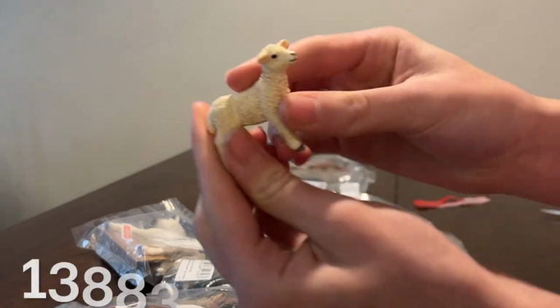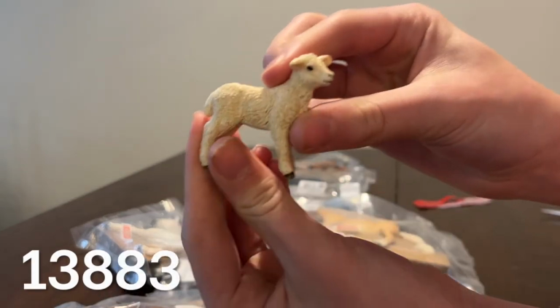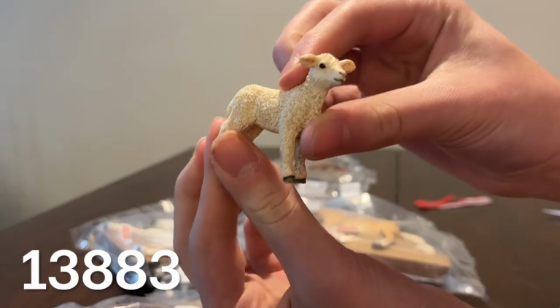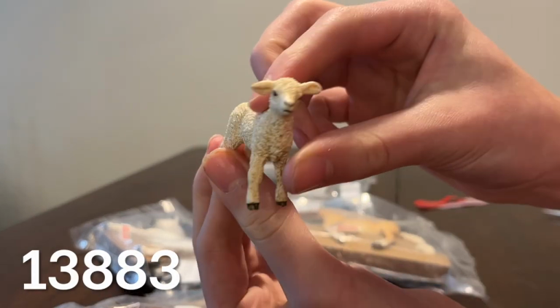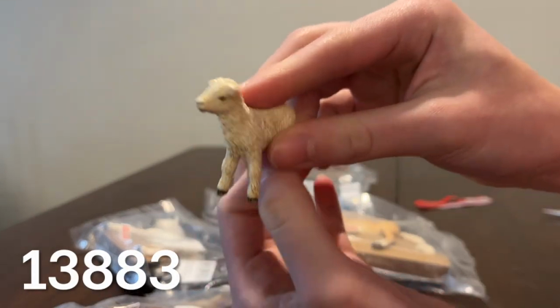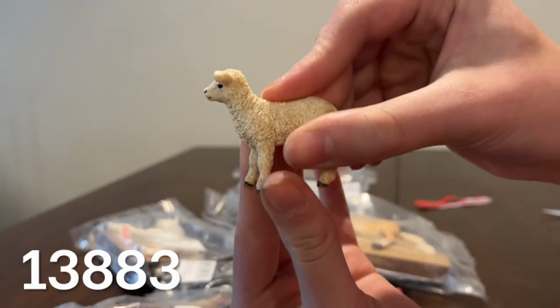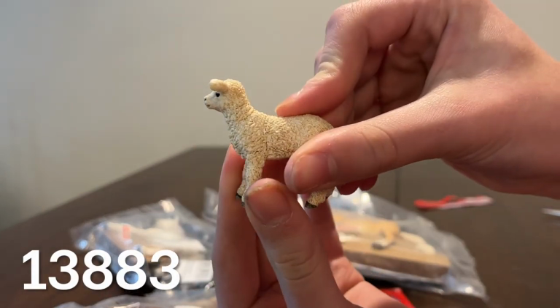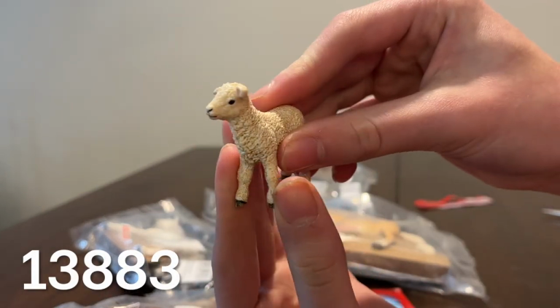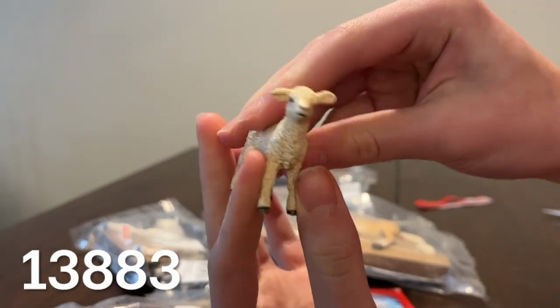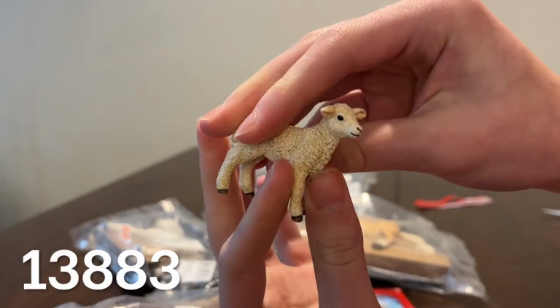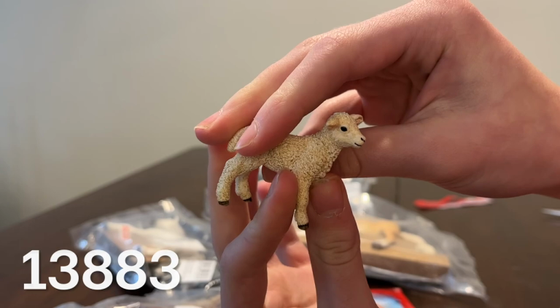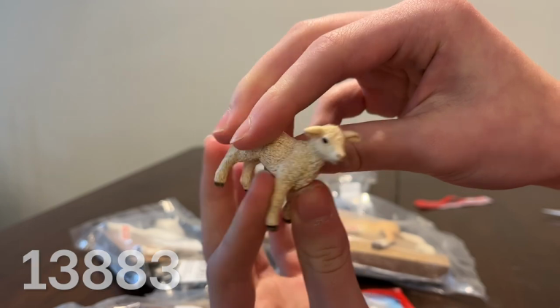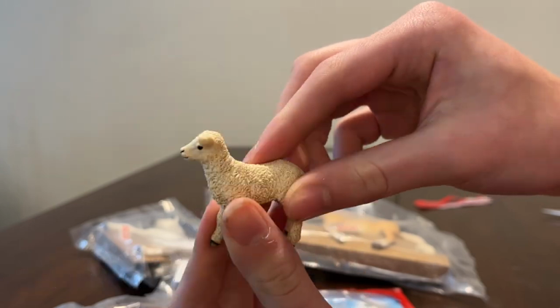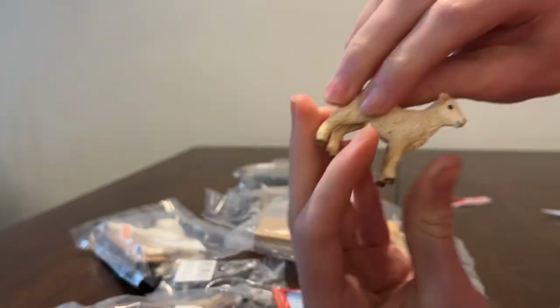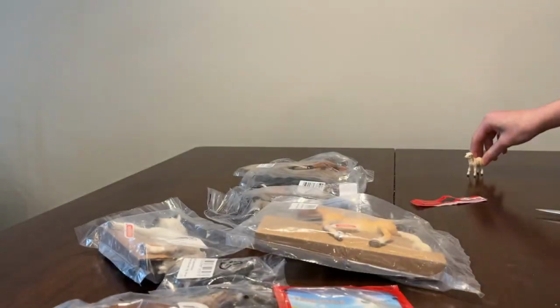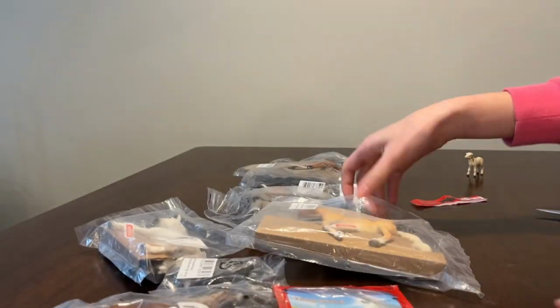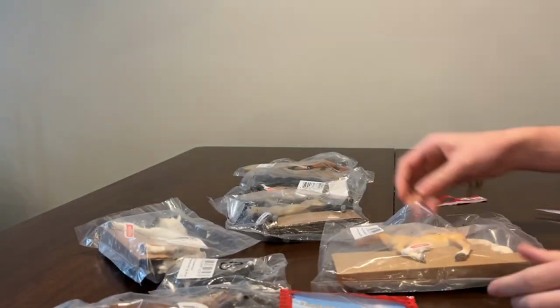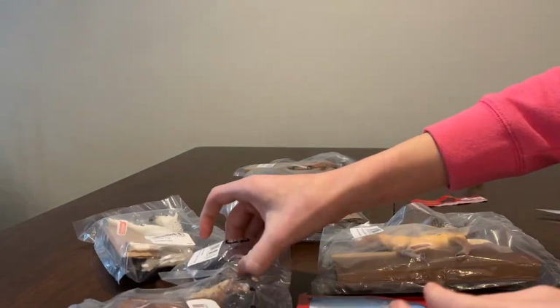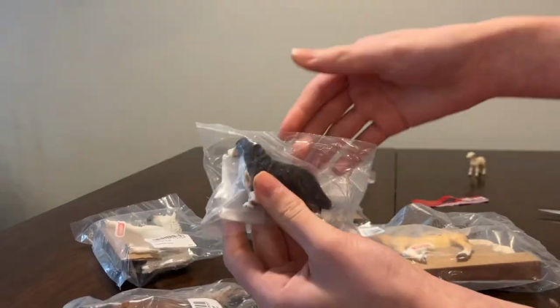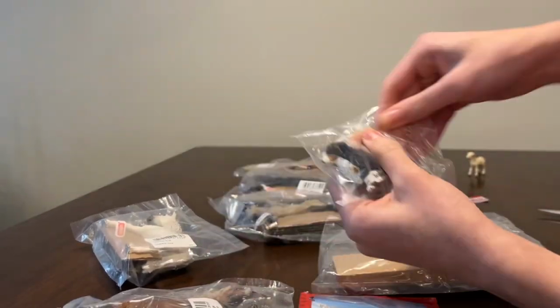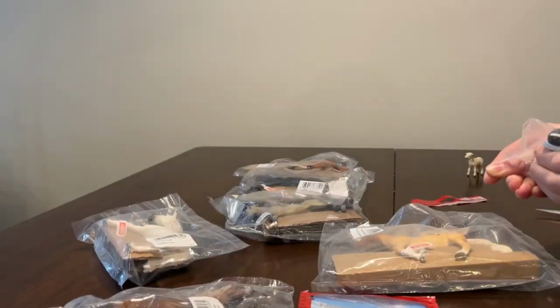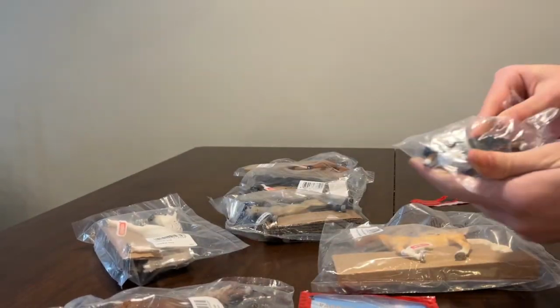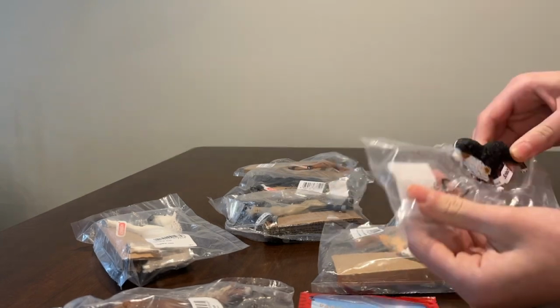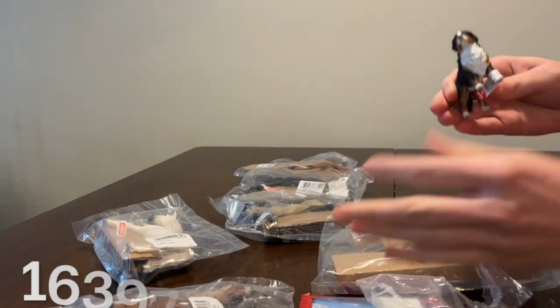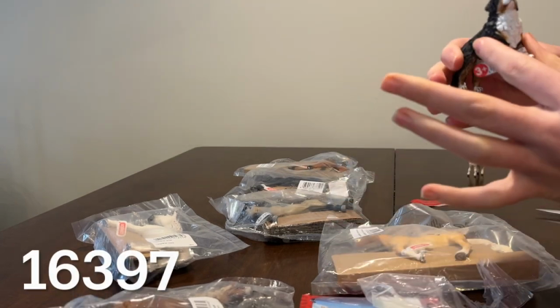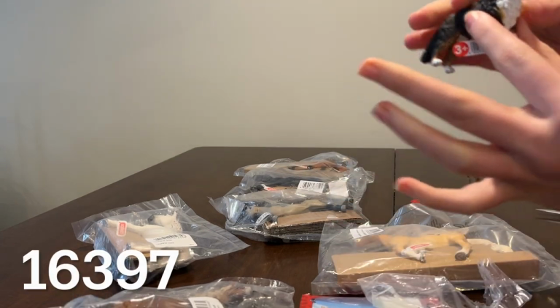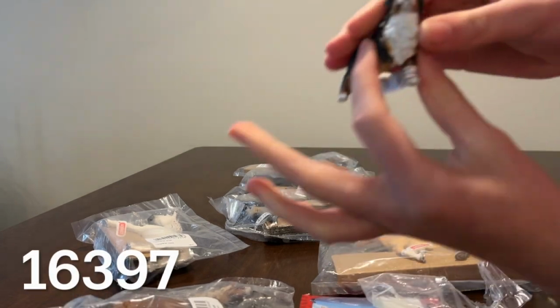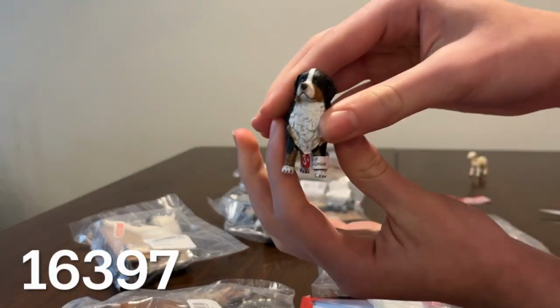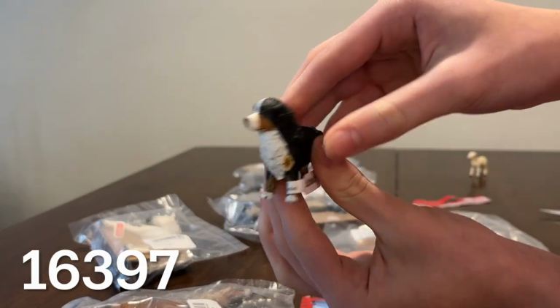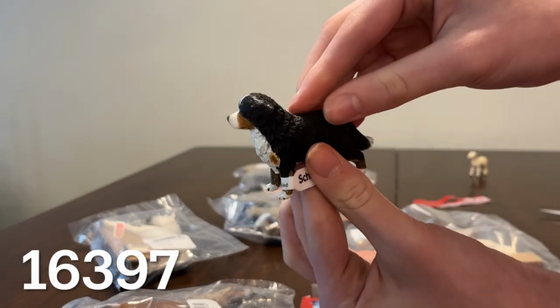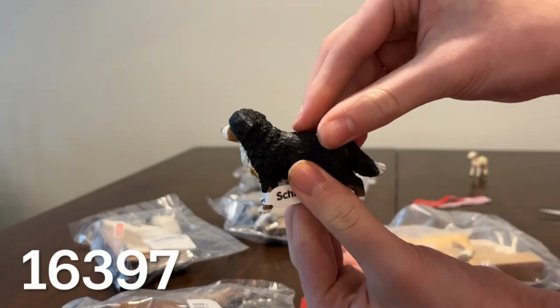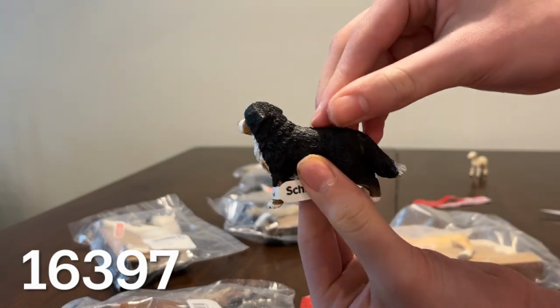Opening time! First we have this cute little lamb. Here is the Bernese Mountain Dog female.